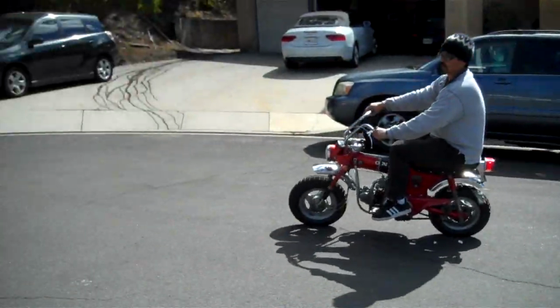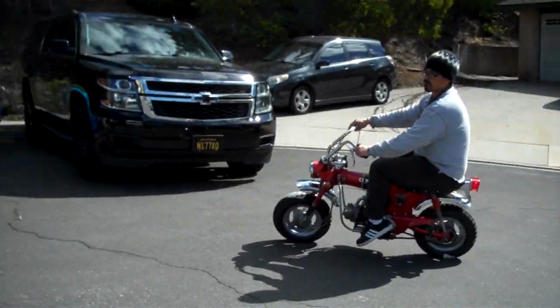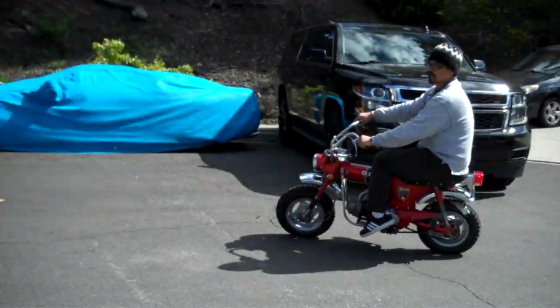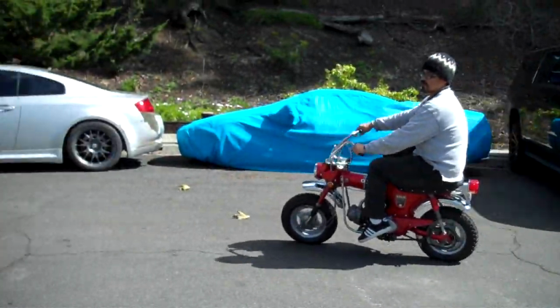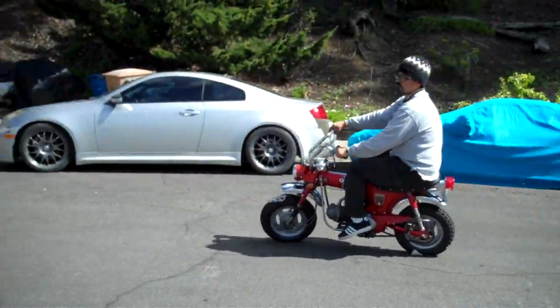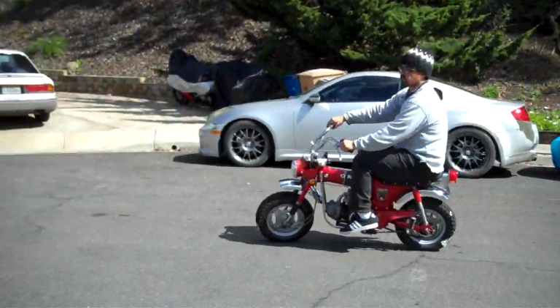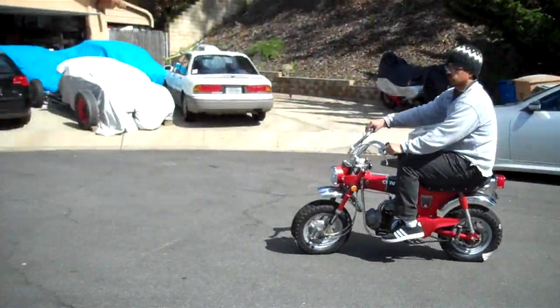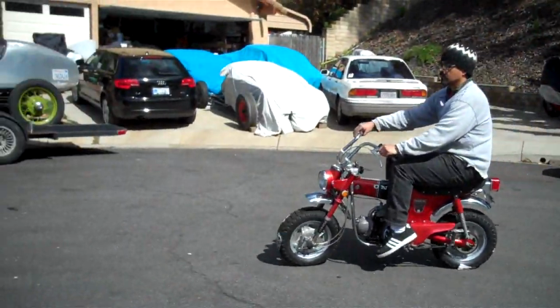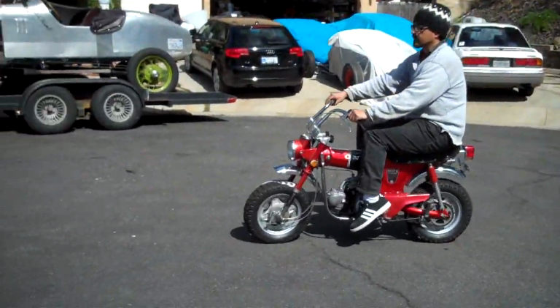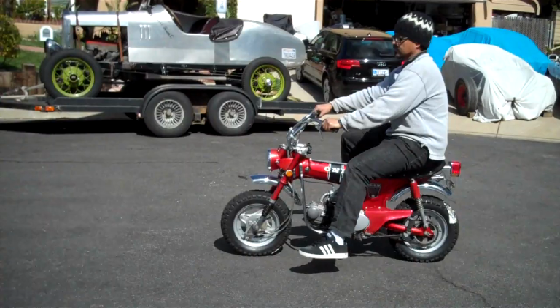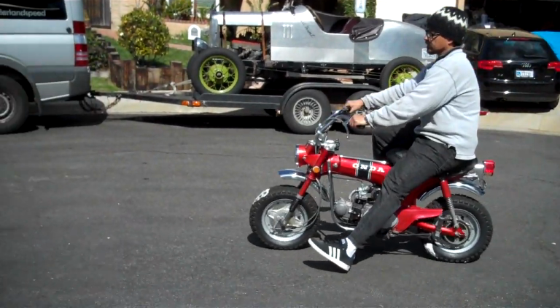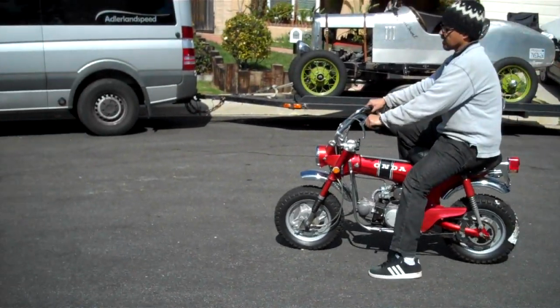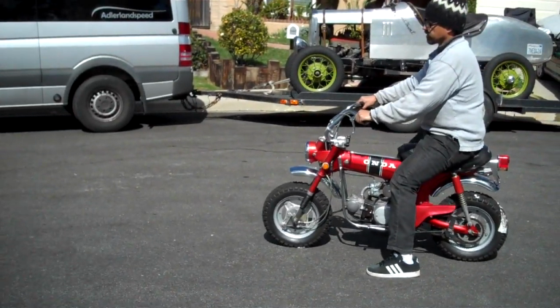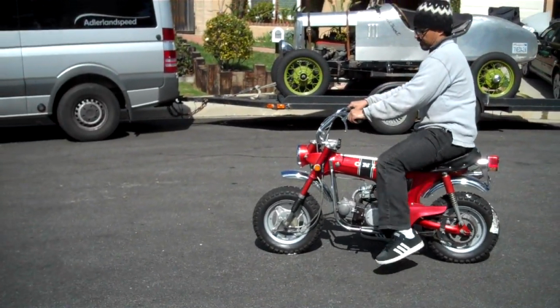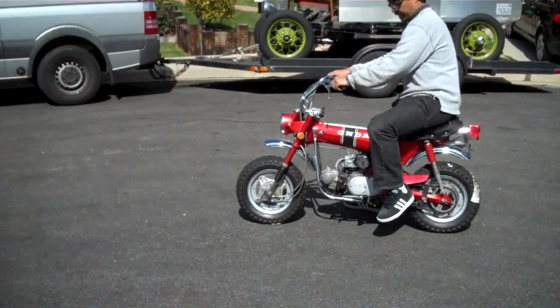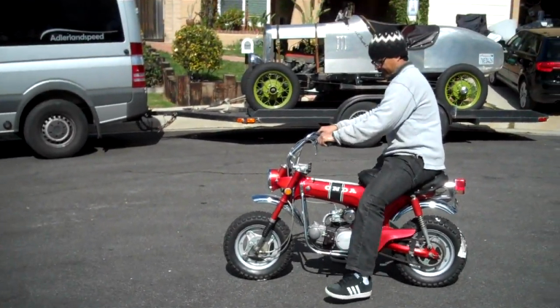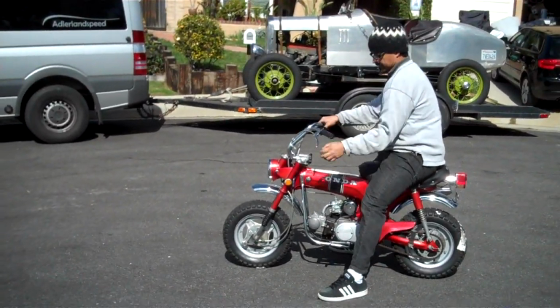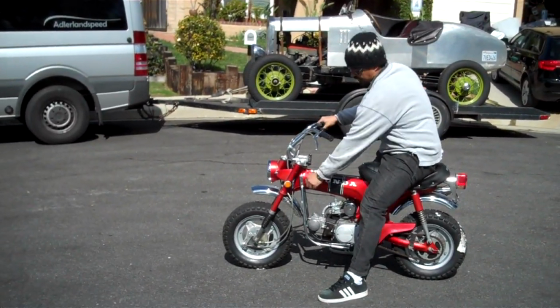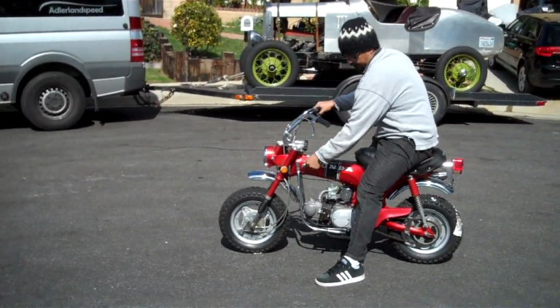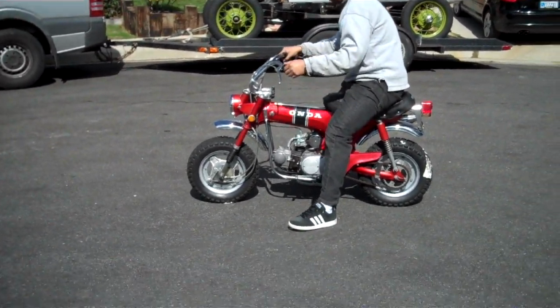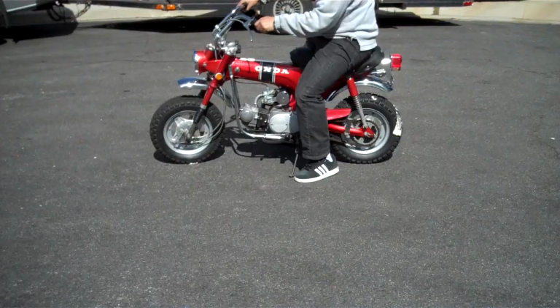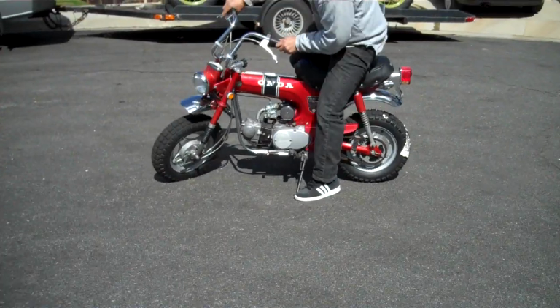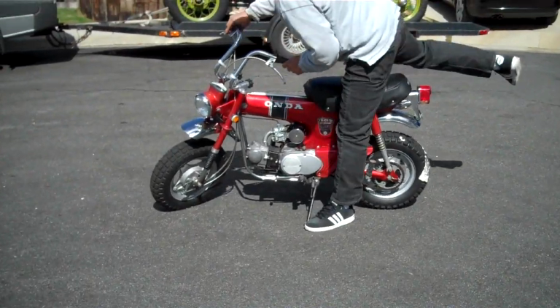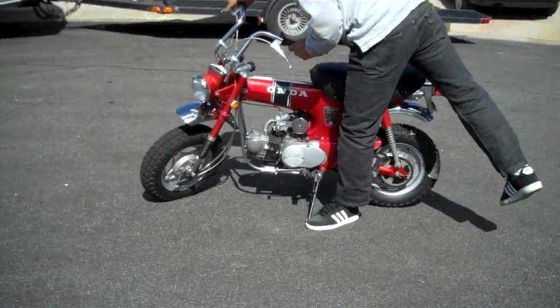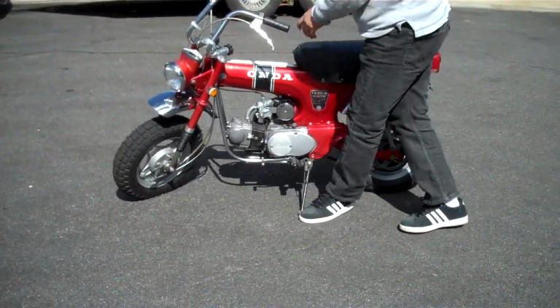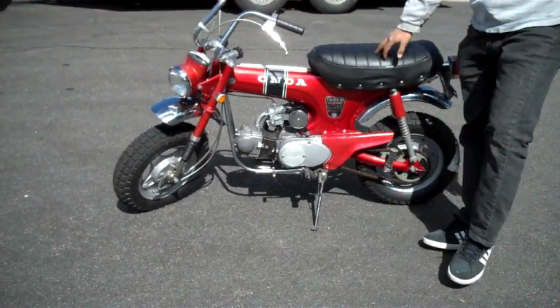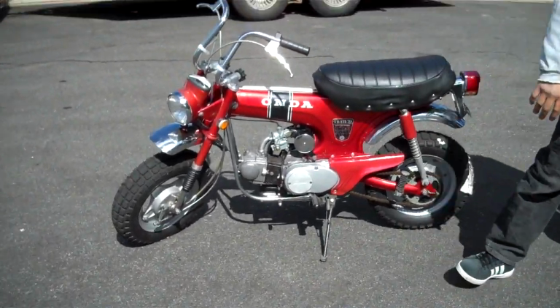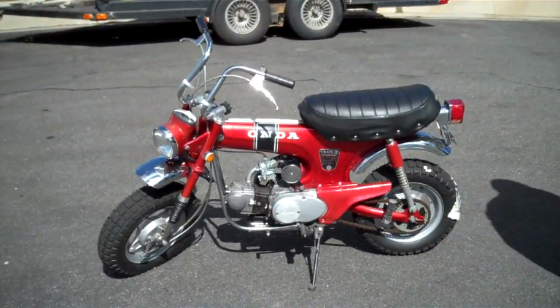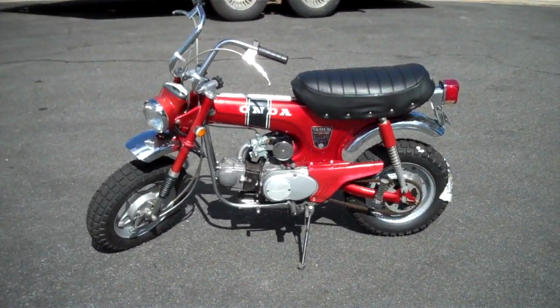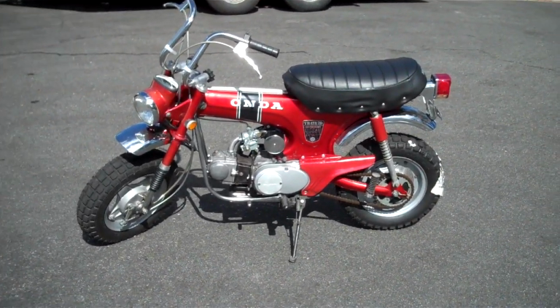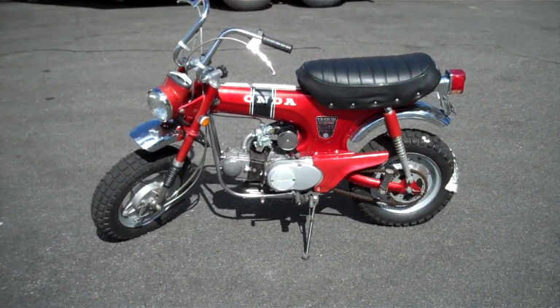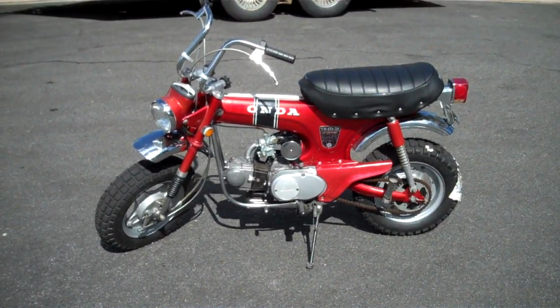Currently, I have a title for this bike, clear in California. Again, thank you for looking at my 1970 Honda CT70.